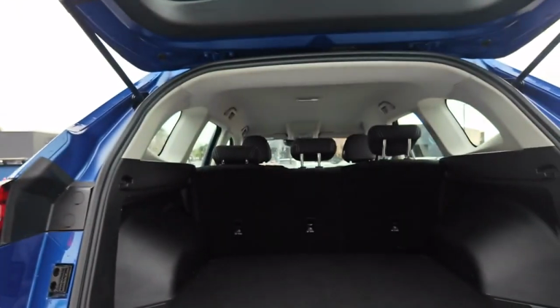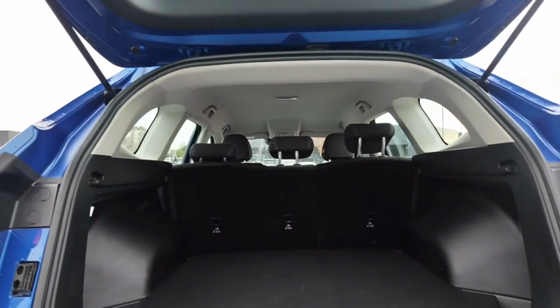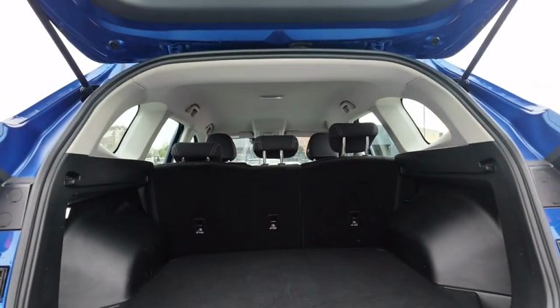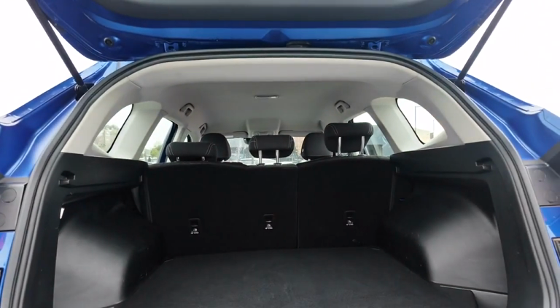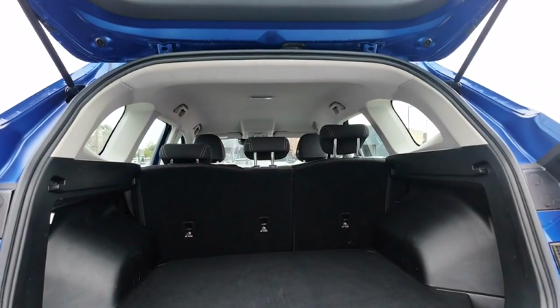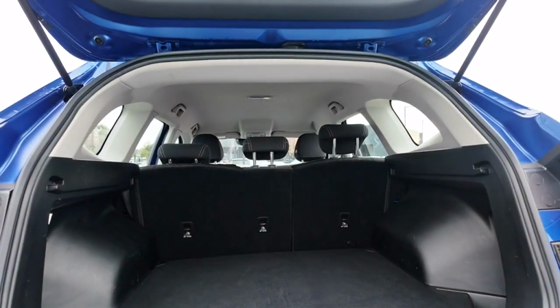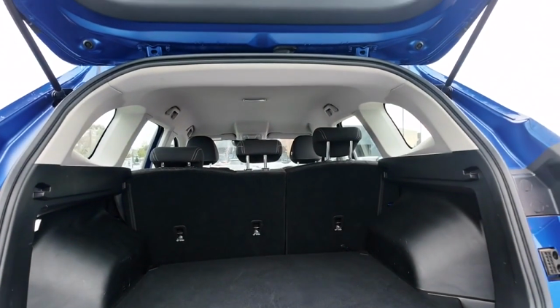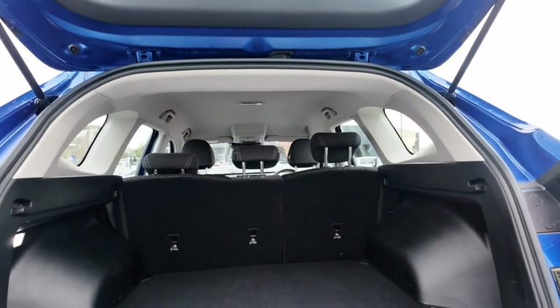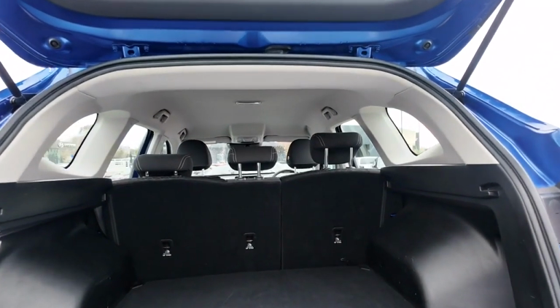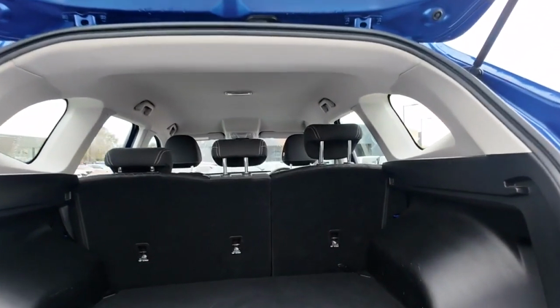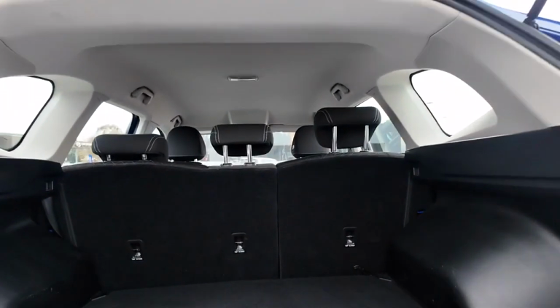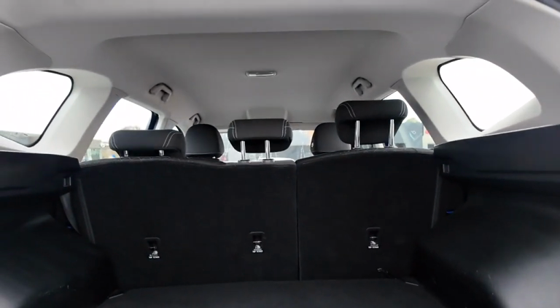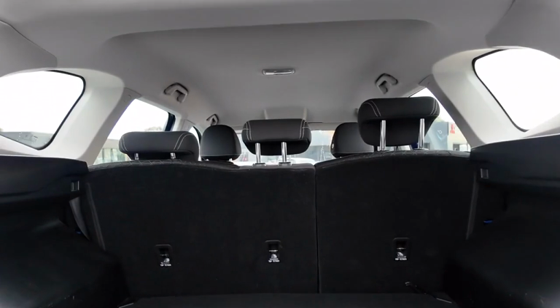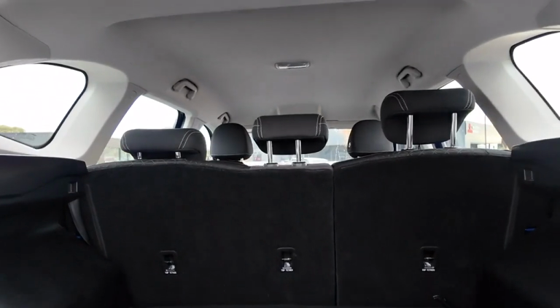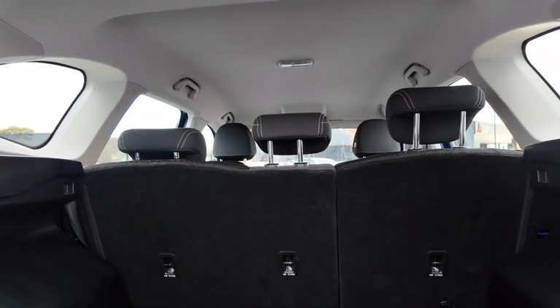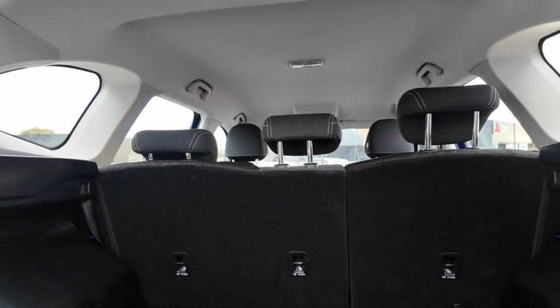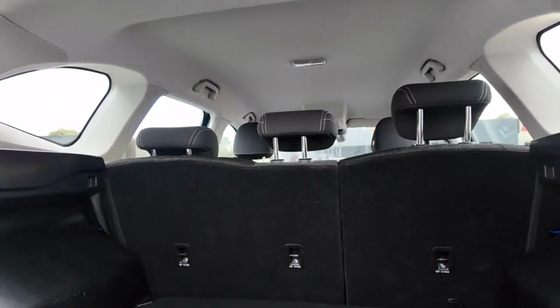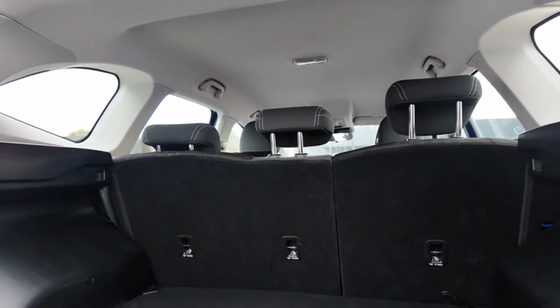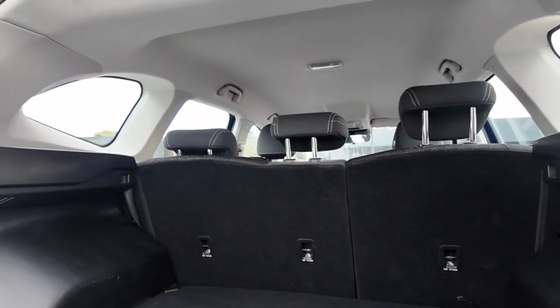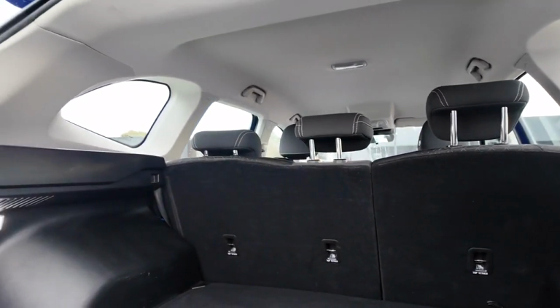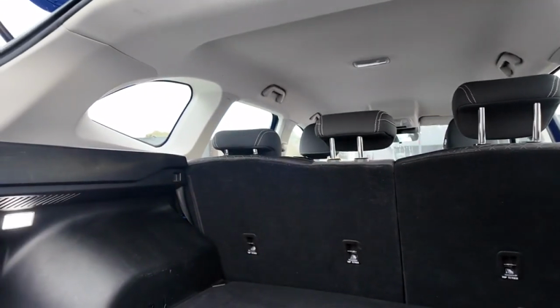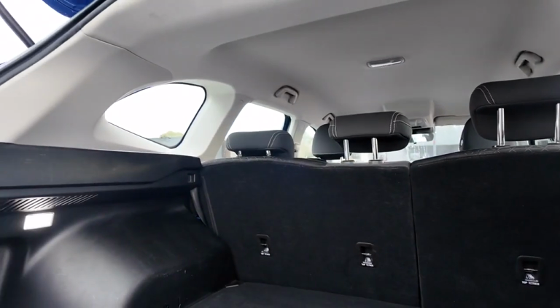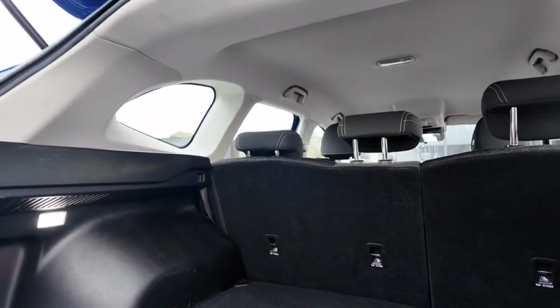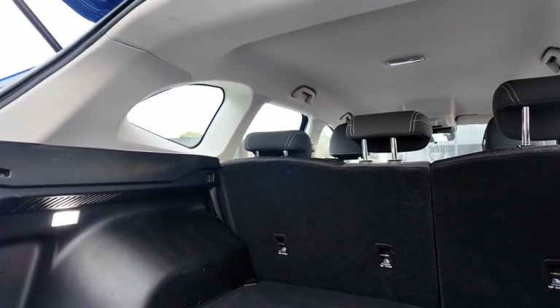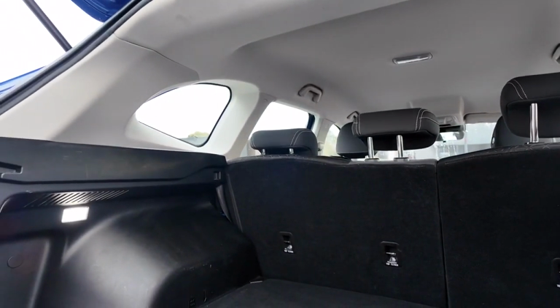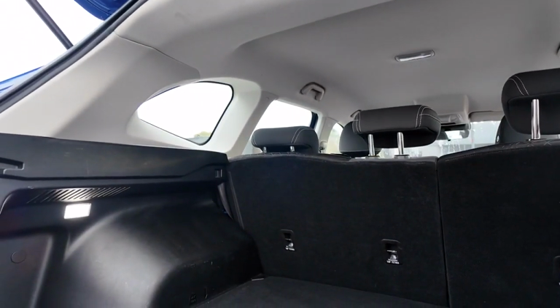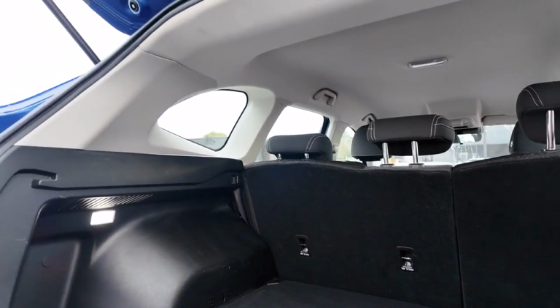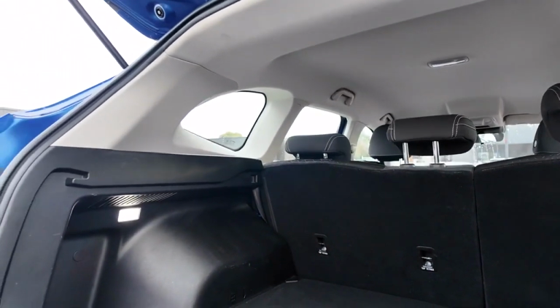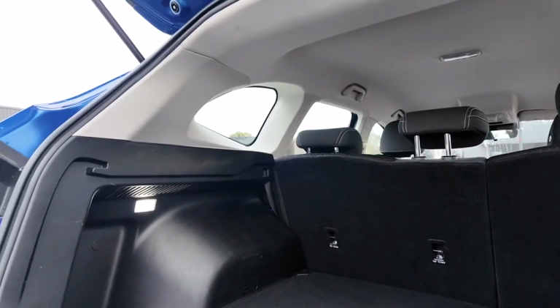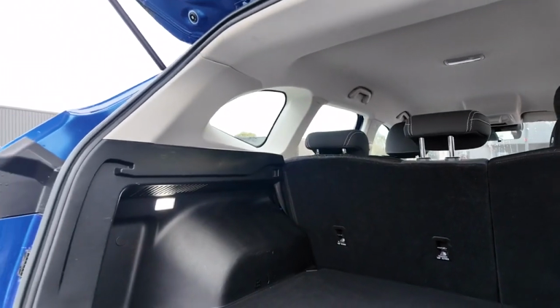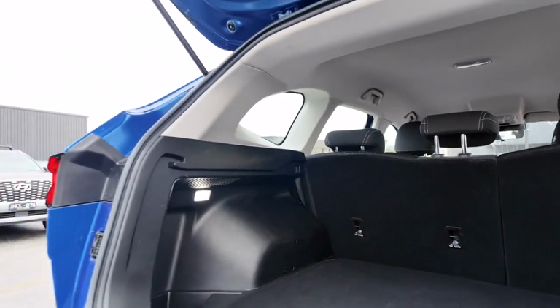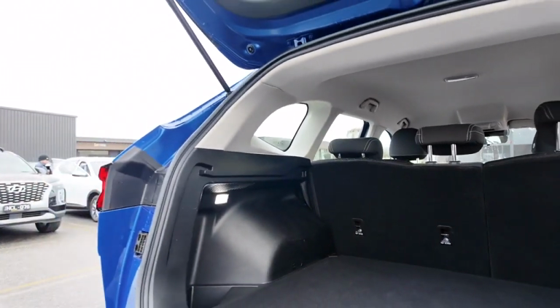Once that's opened up, as you can see, this packs in a lot of room. We can go away for the weekend or just do the weekly shop. This car is doing a brilliant job of ticking a lot of boxes.